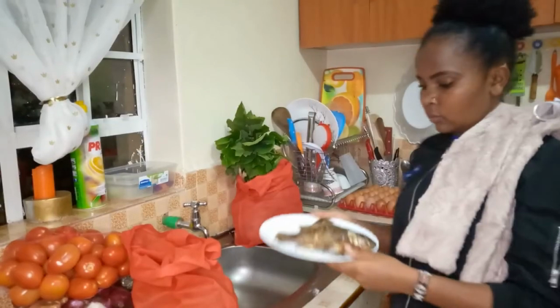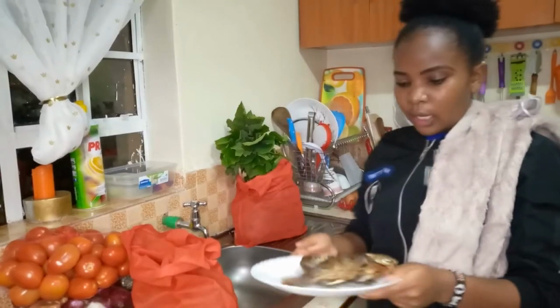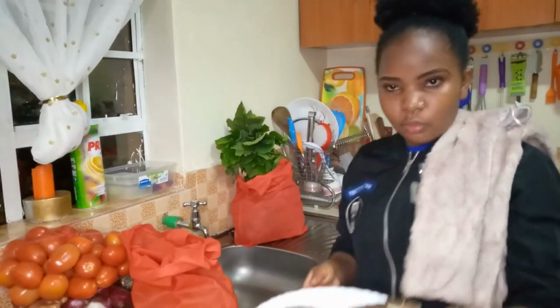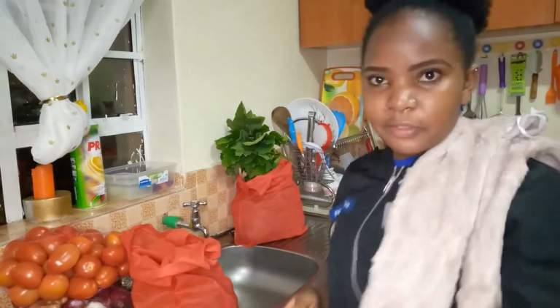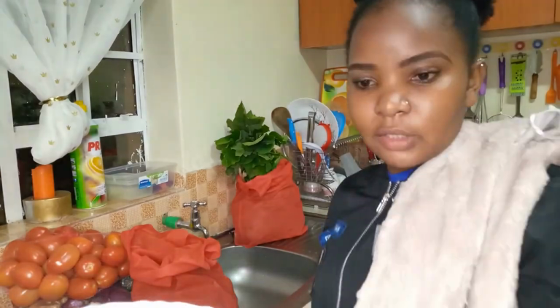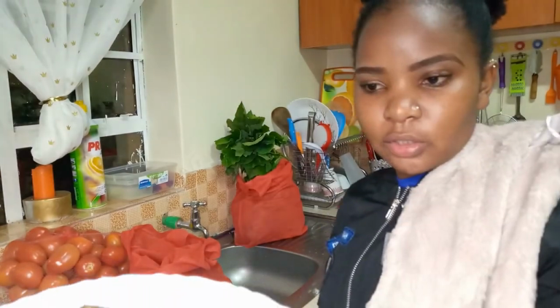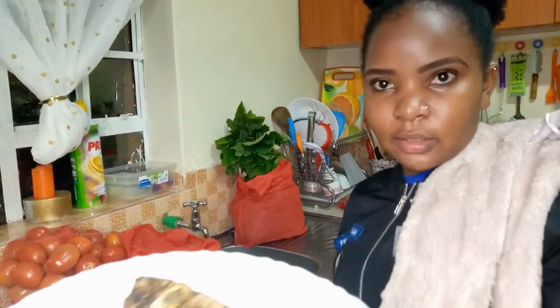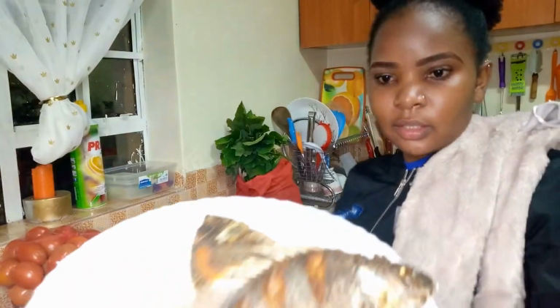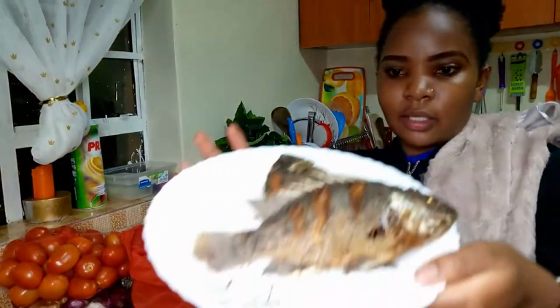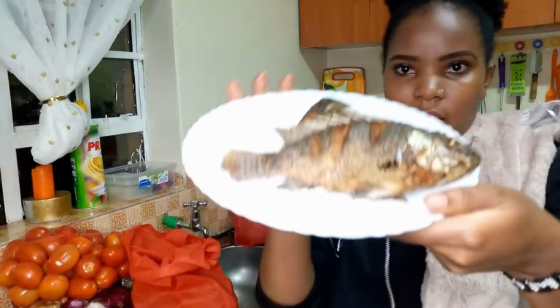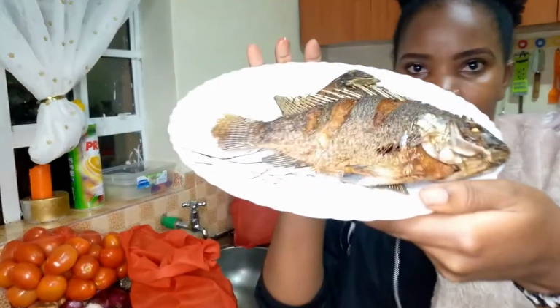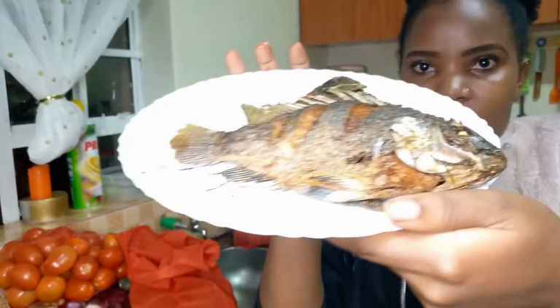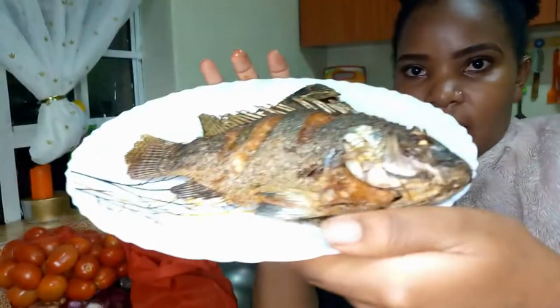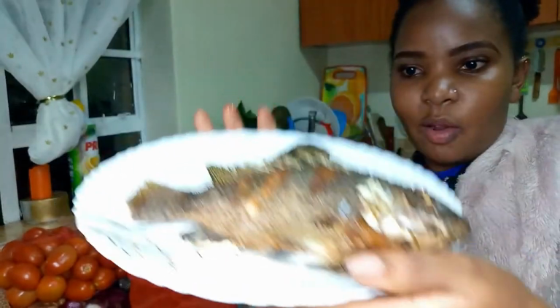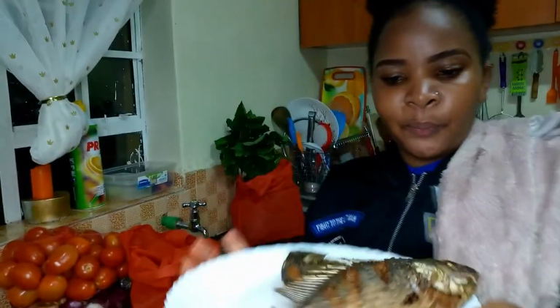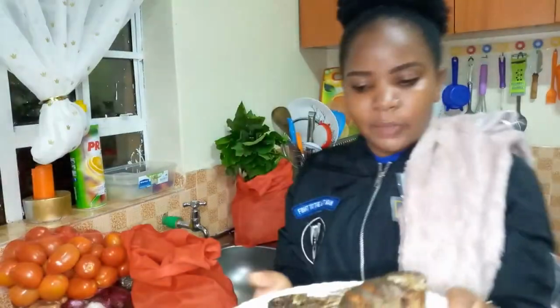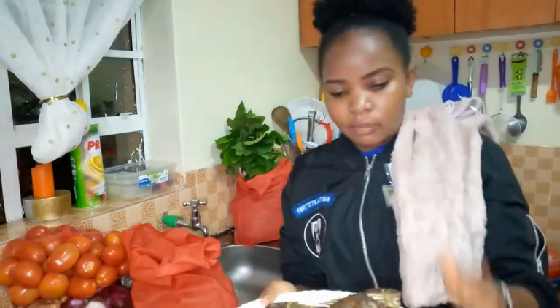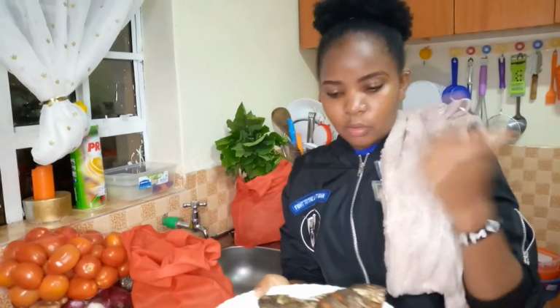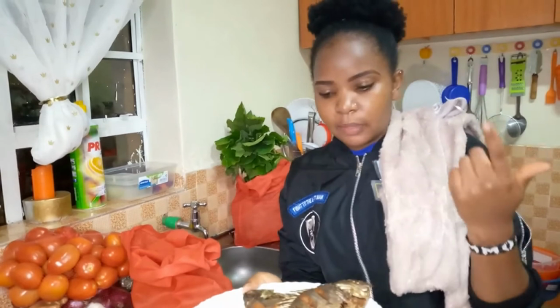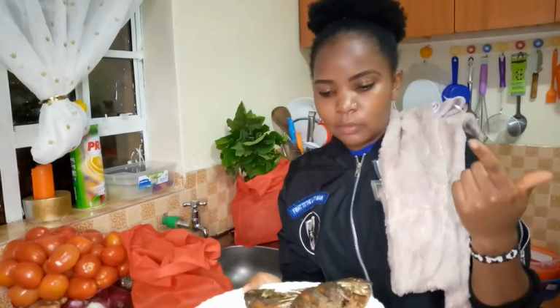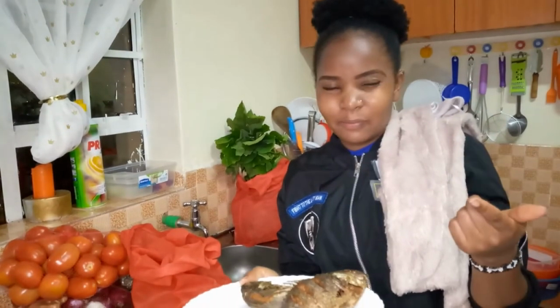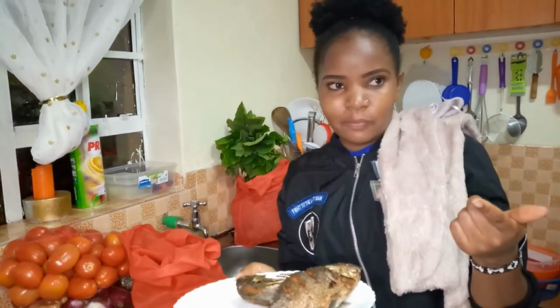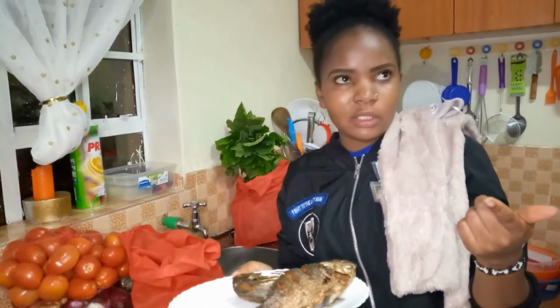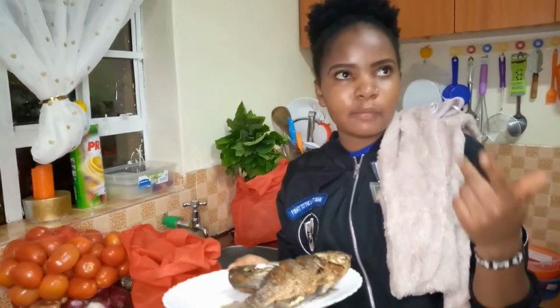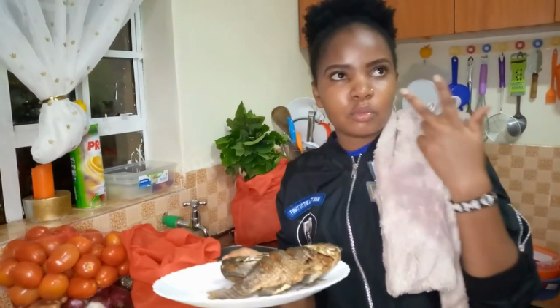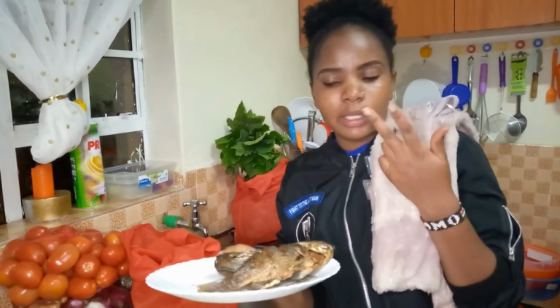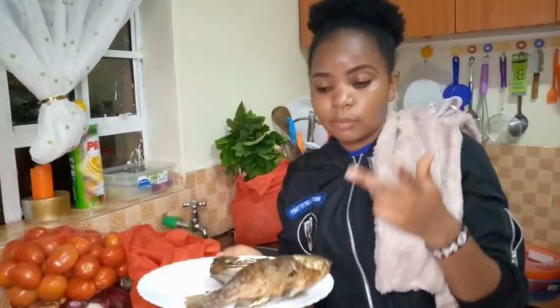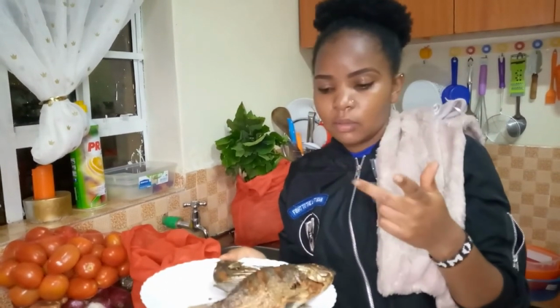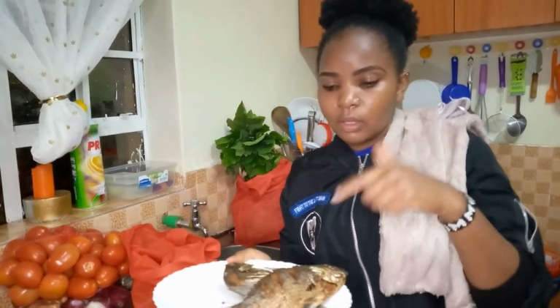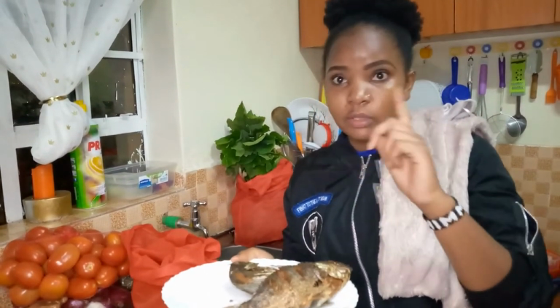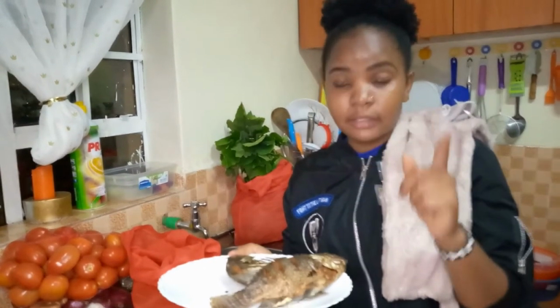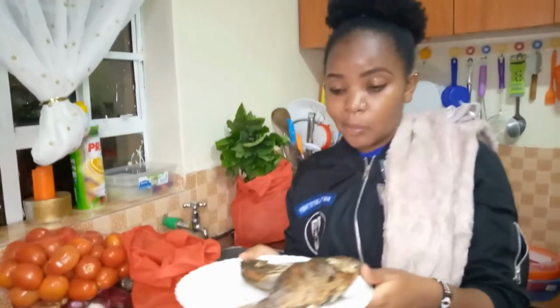I also bought fish — both of them I got for 200 bob, and one was 100 bob each.